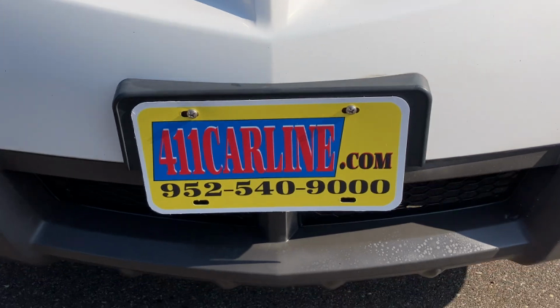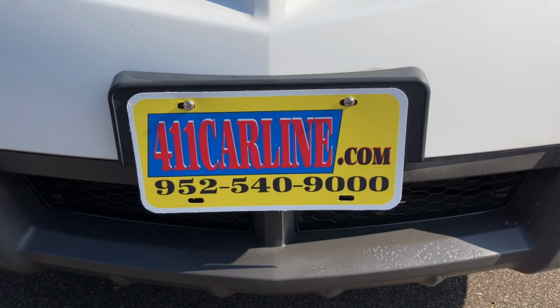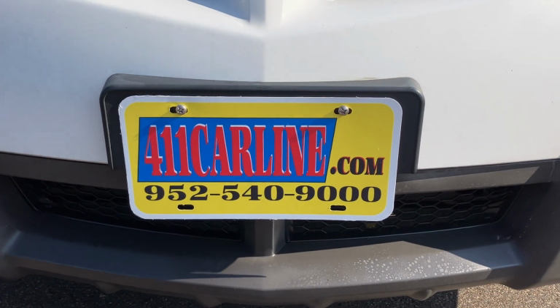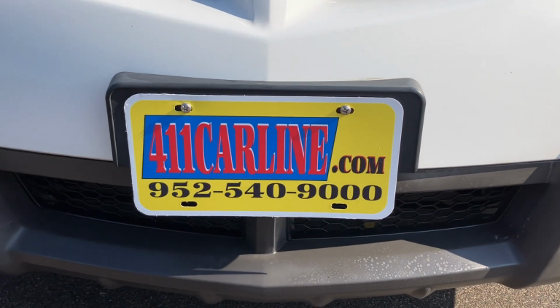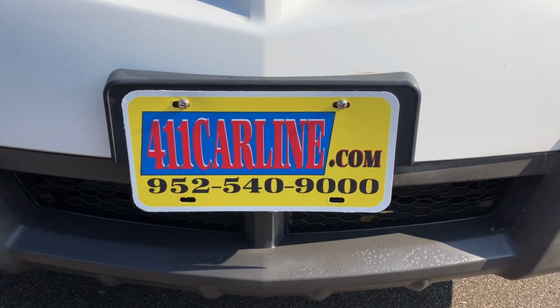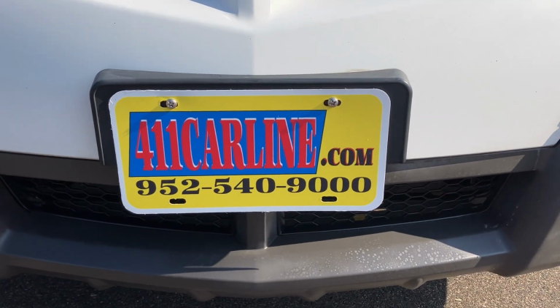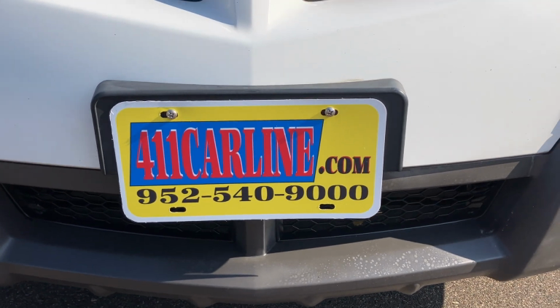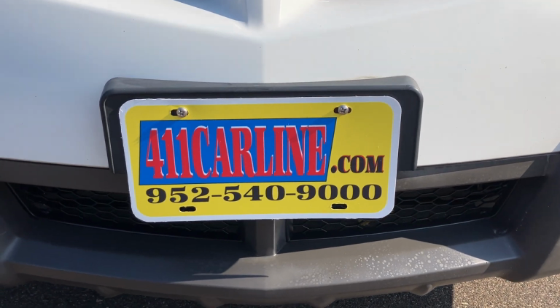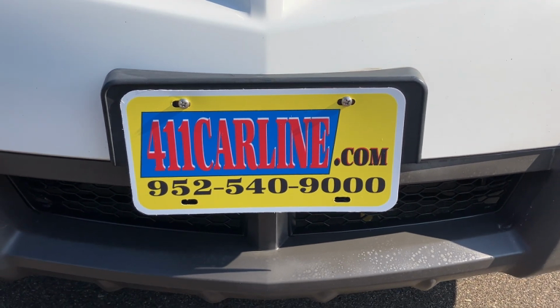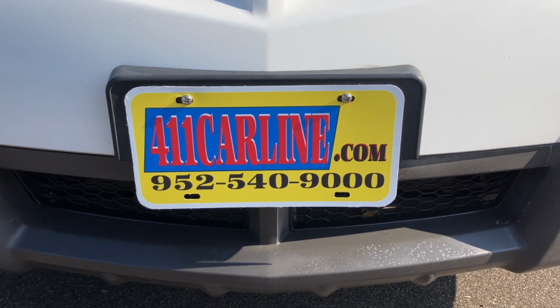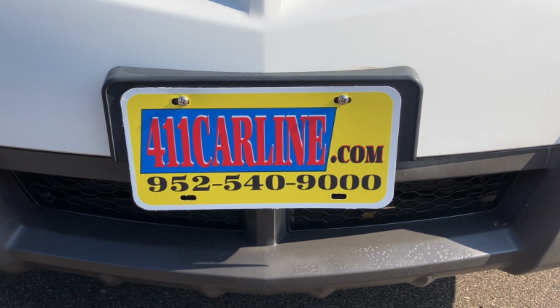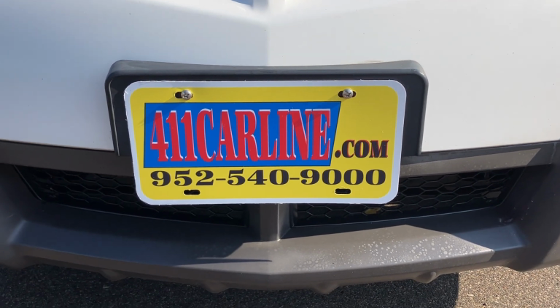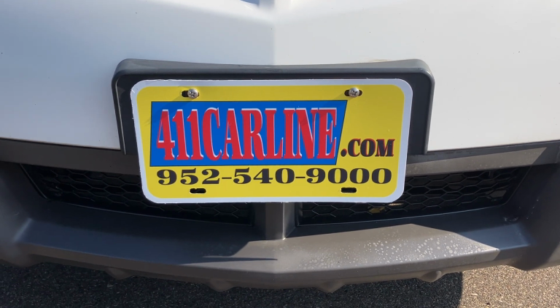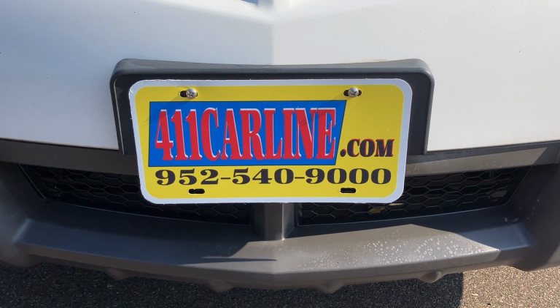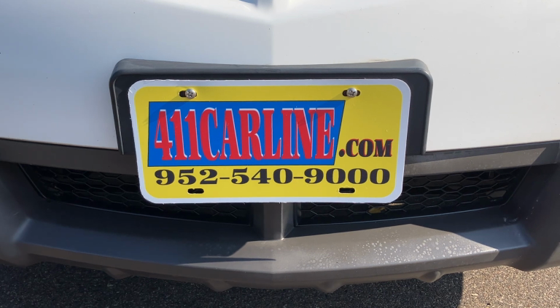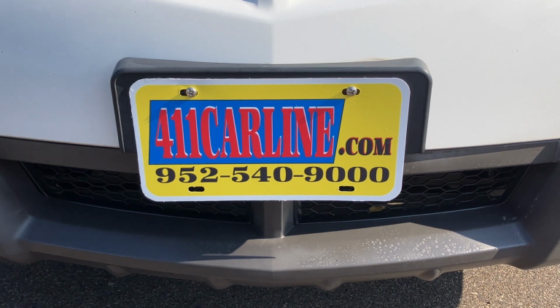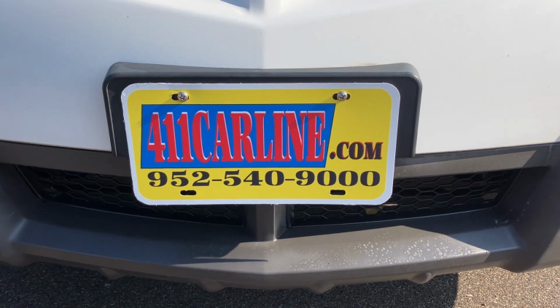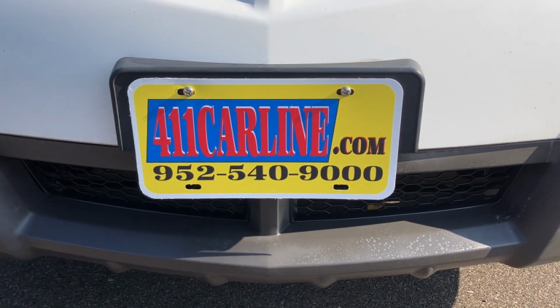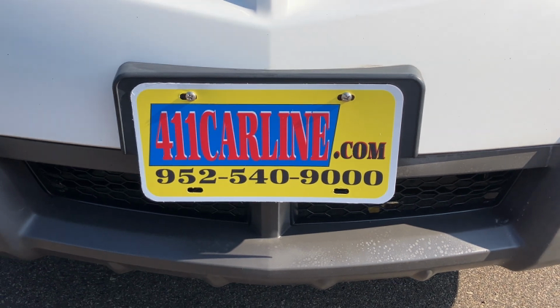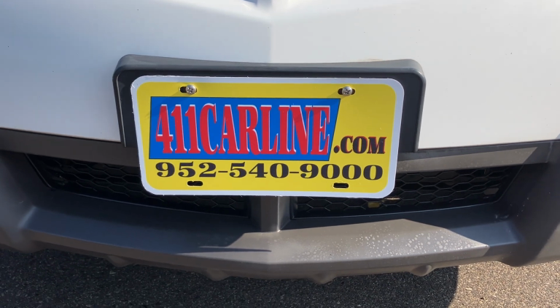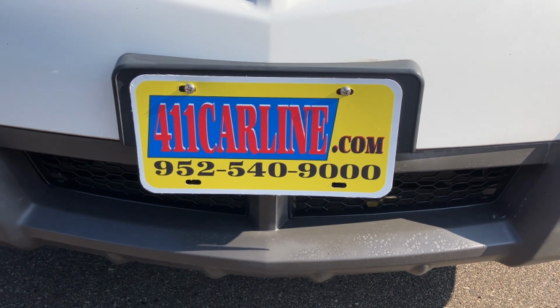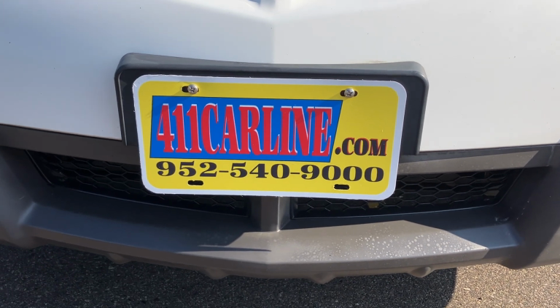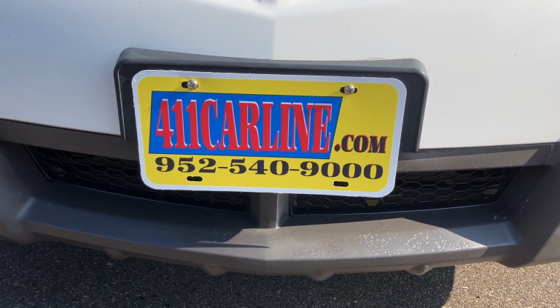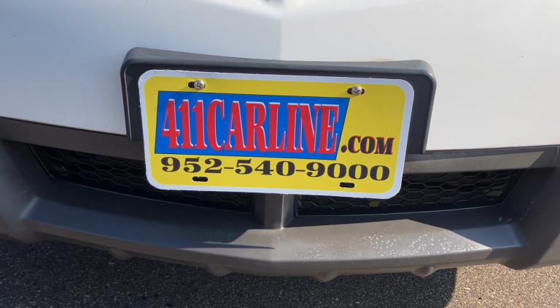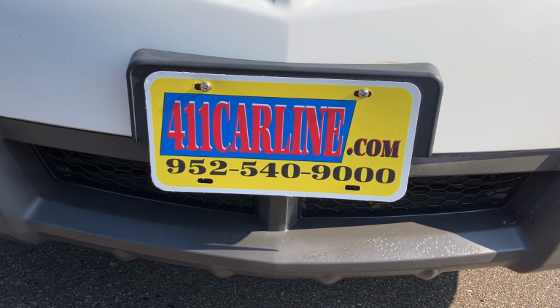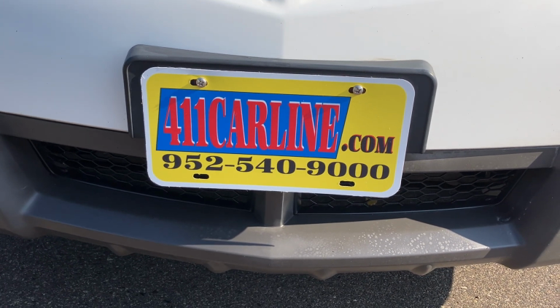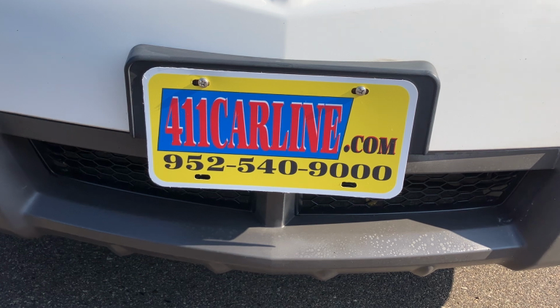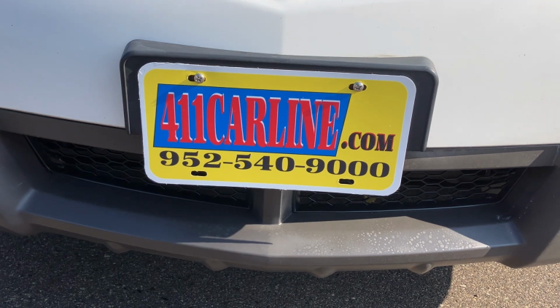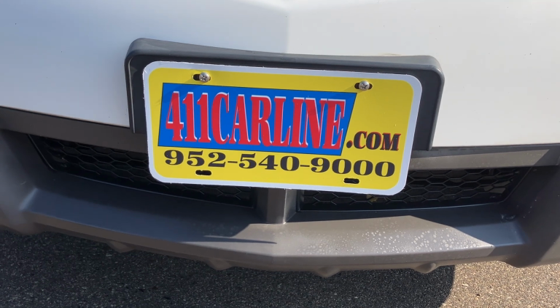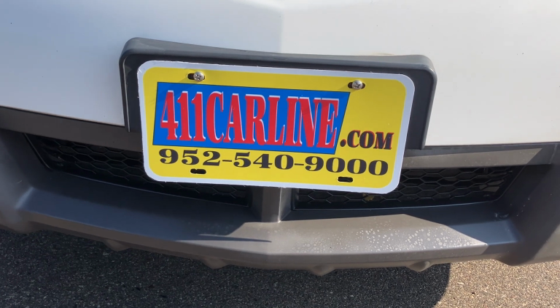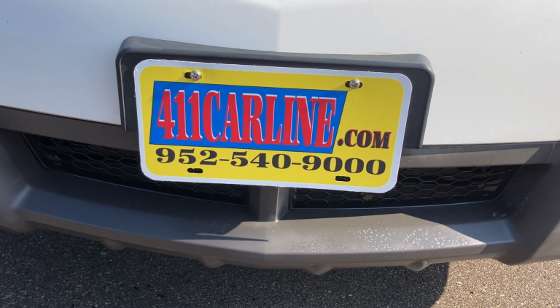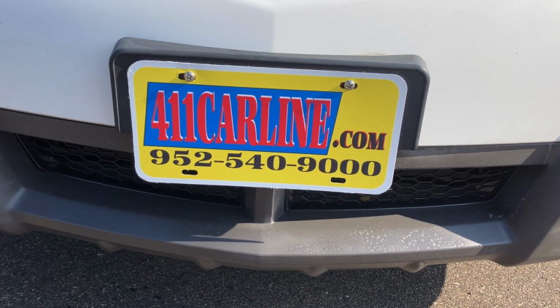Welcome to 411carline.com. You can find us at 411carline.com. On our website you'll find pricing information, vehicle information, vehicle photos, as well as a free Carfax. Please visit our website 411carline.com for all that information.